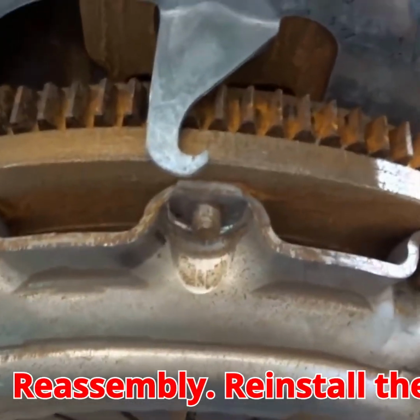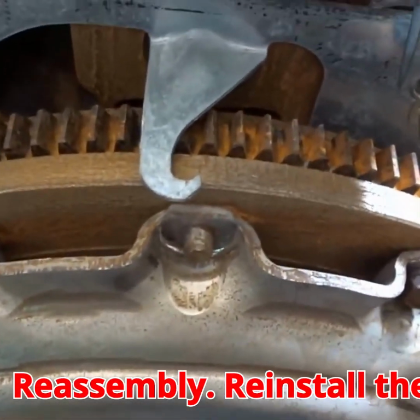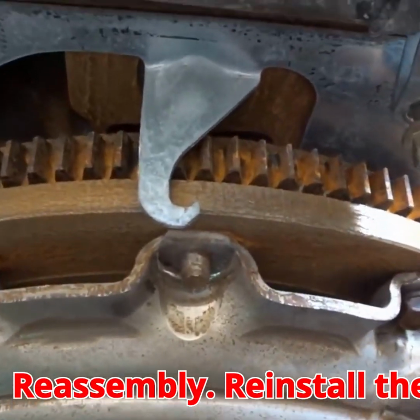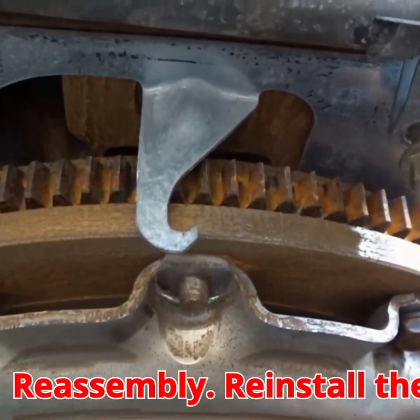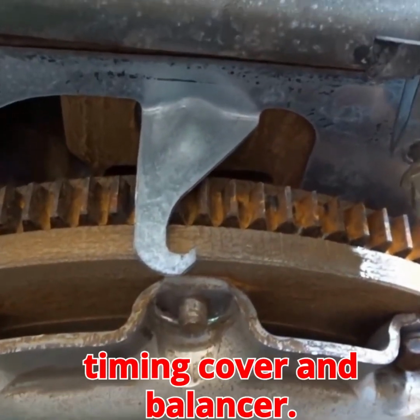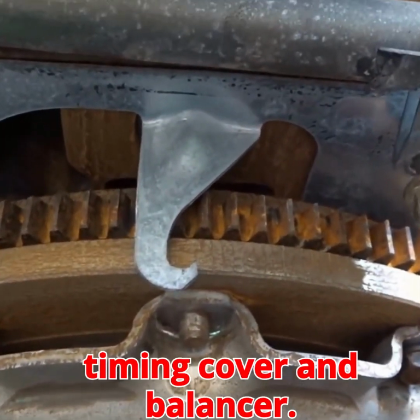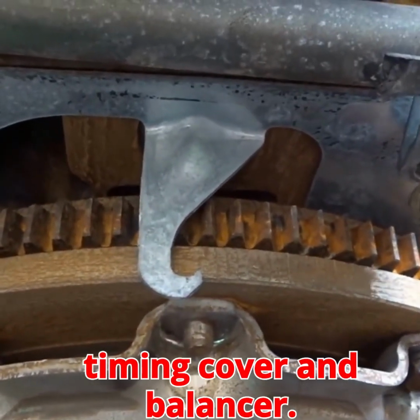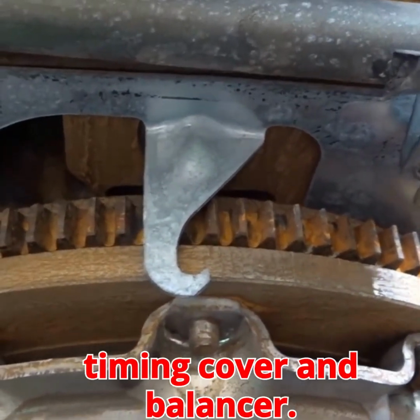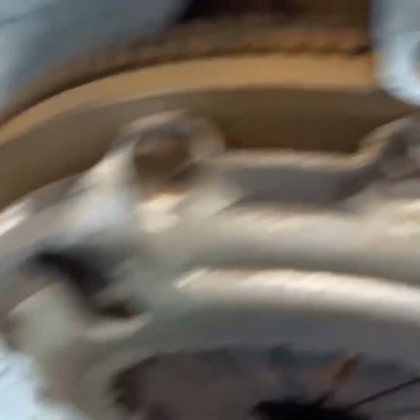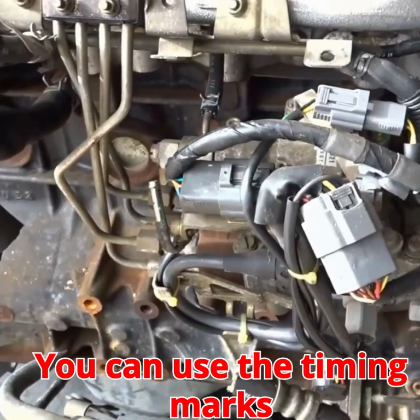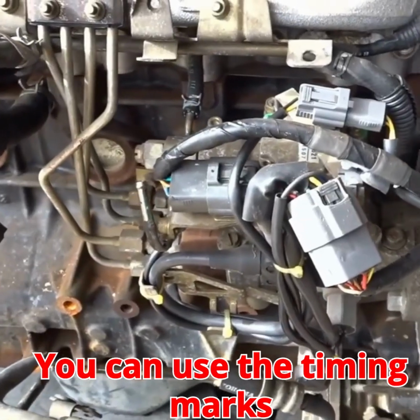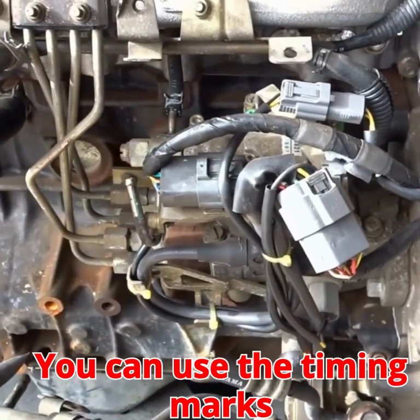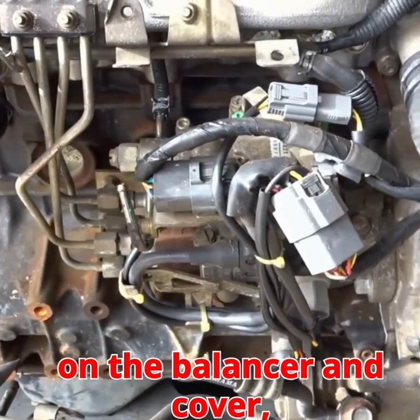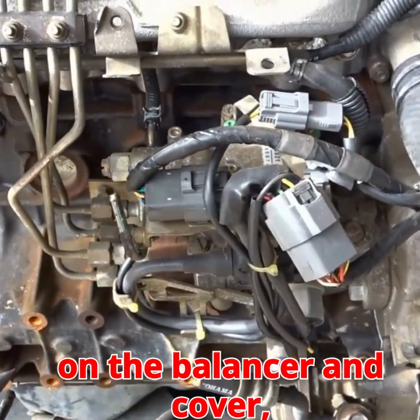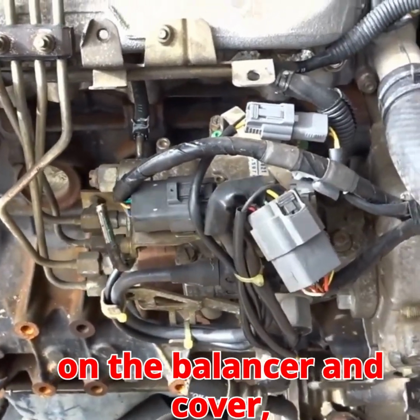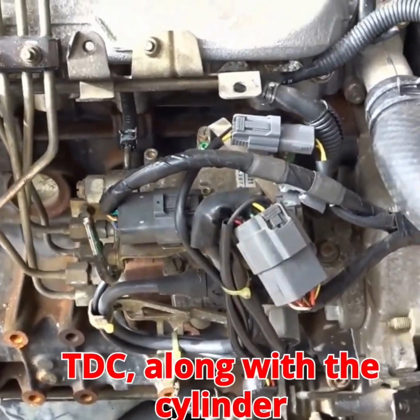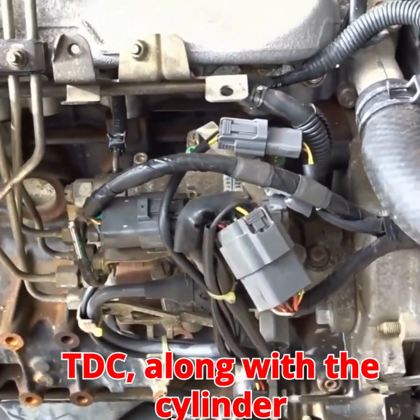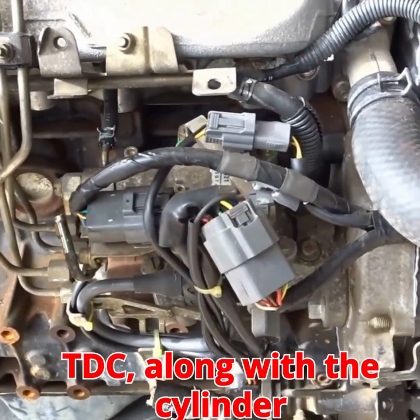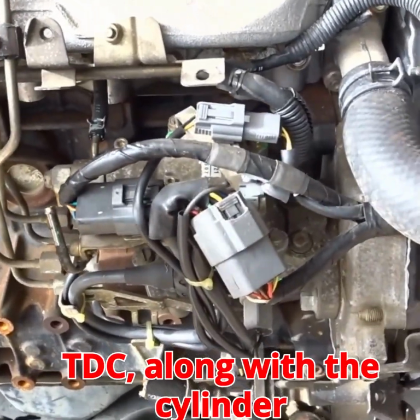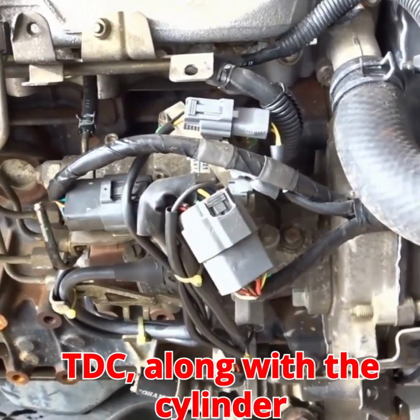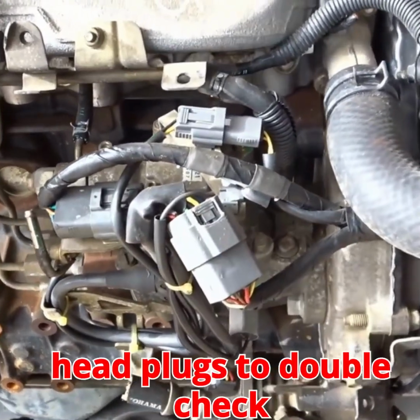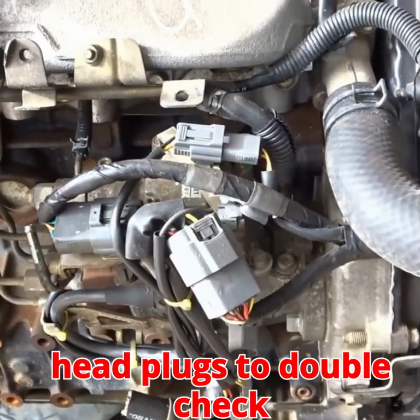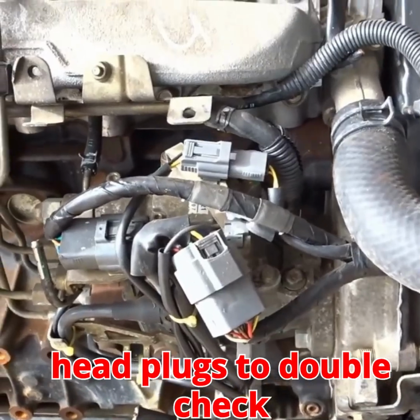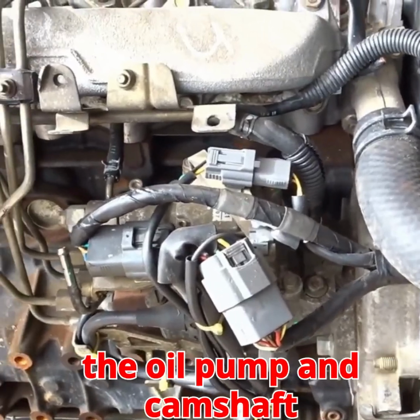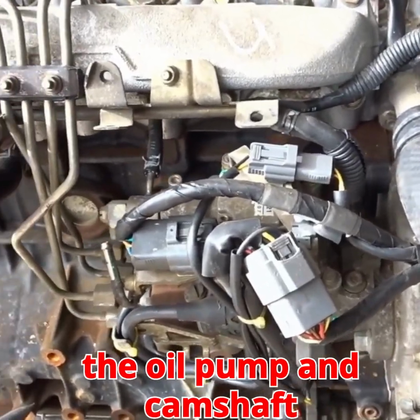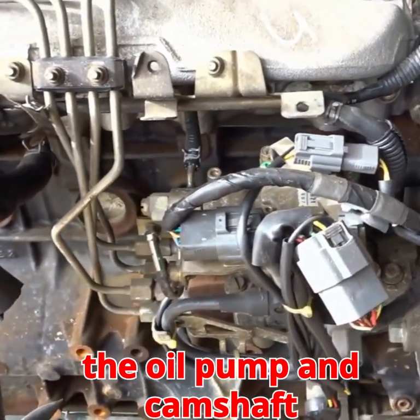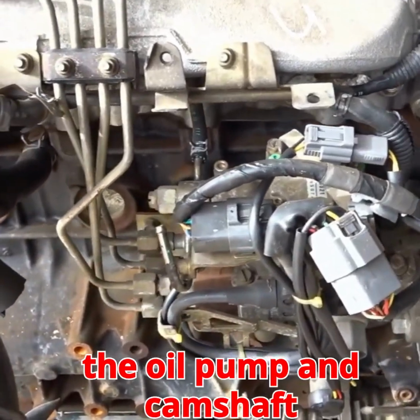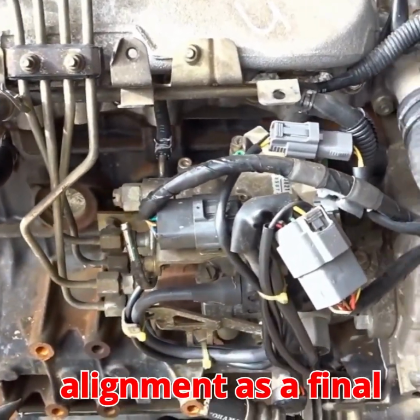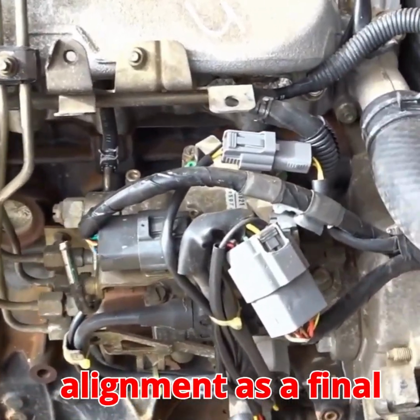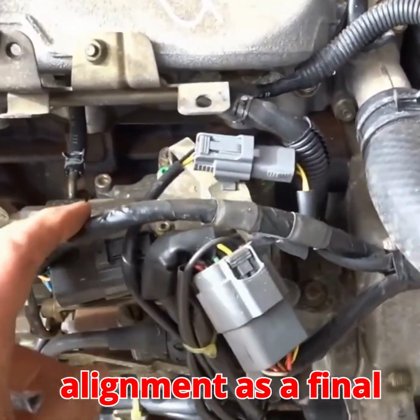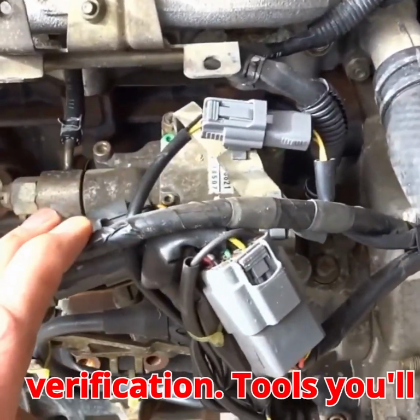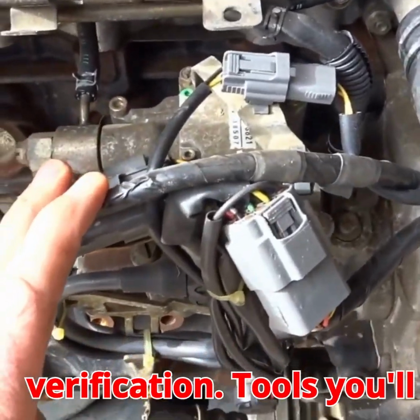Reassembly: reinstall the timing cover and balancer. You can use the timing marks on the balancer and cover (TDC), along with the cylinder head plugs, to double-check the oil pump and camshaft alignment as a final verification.